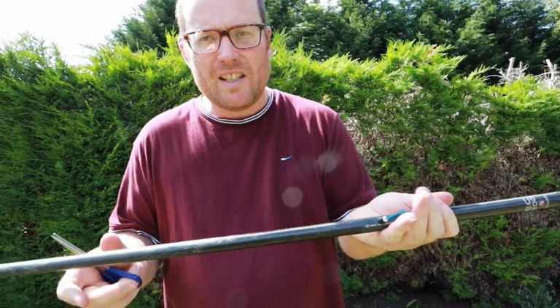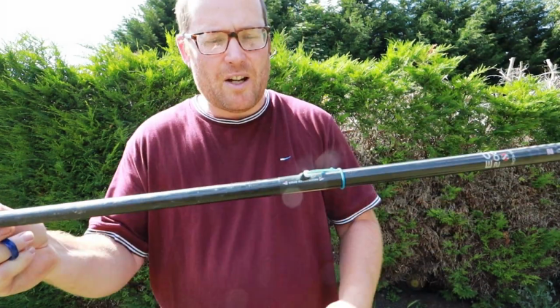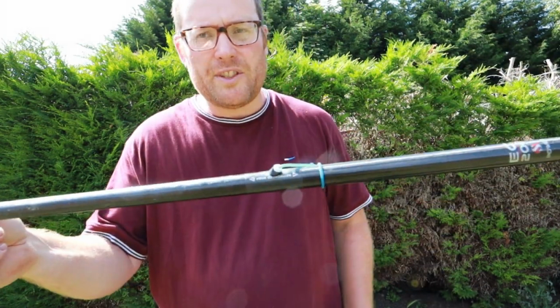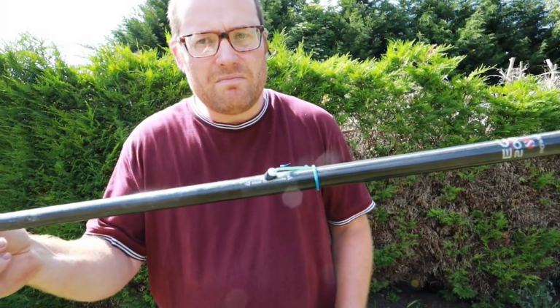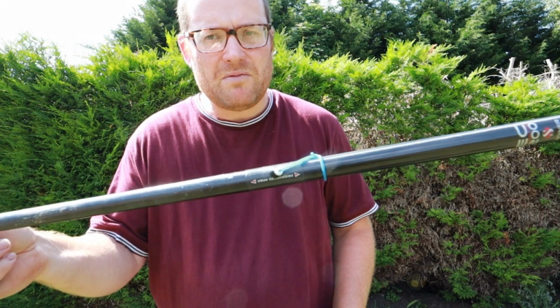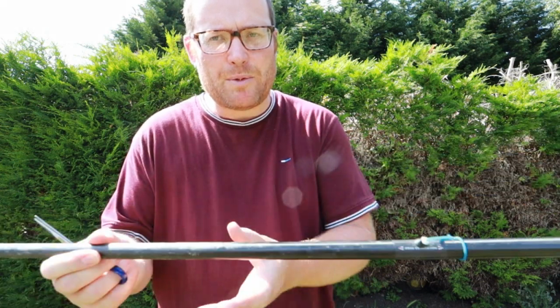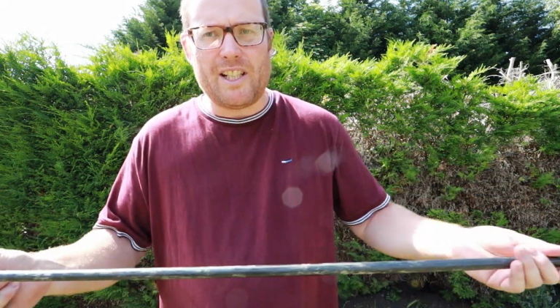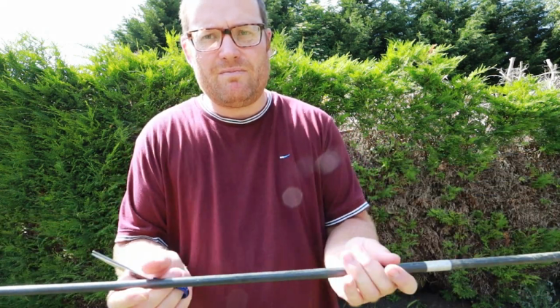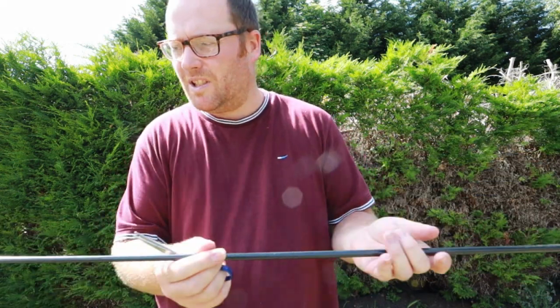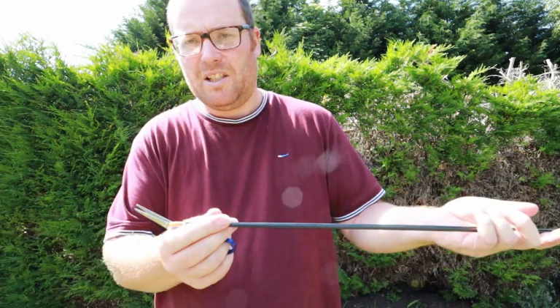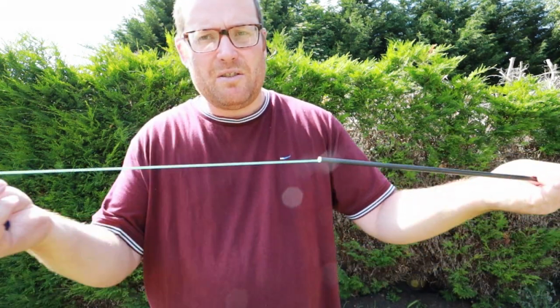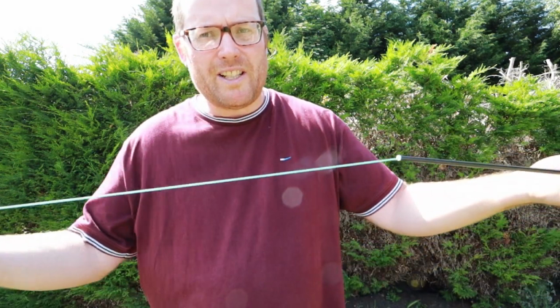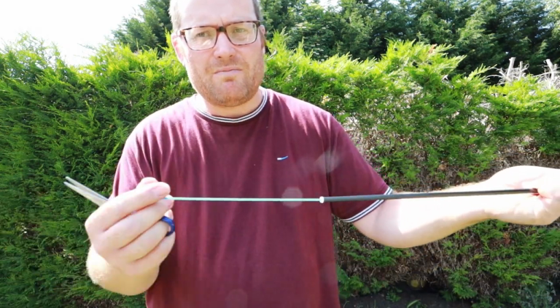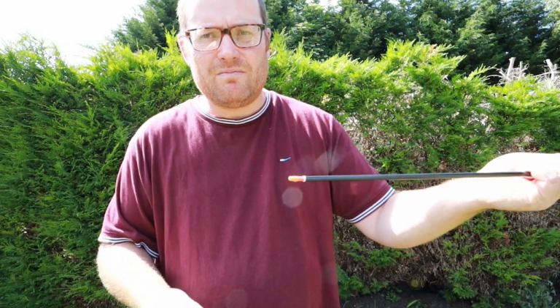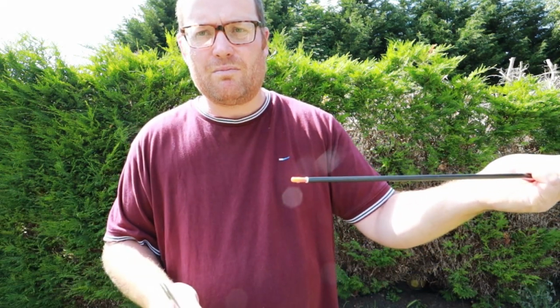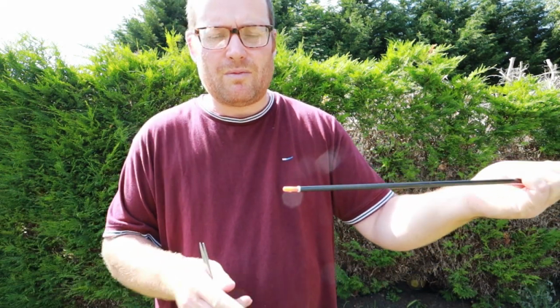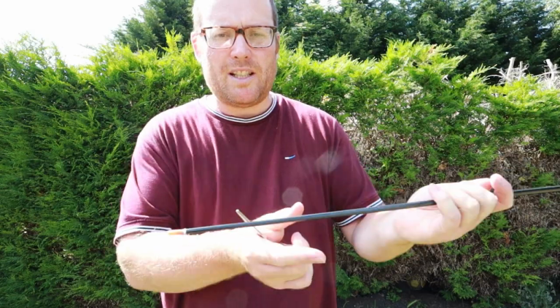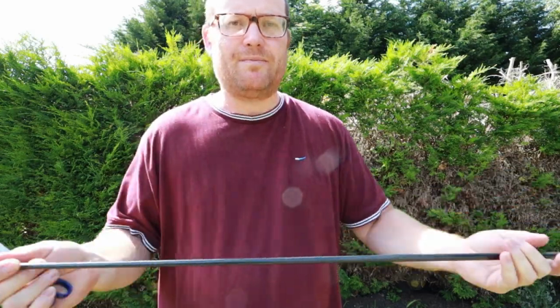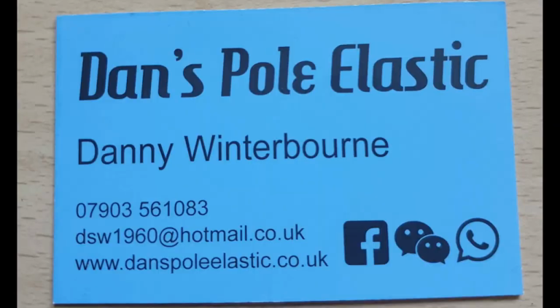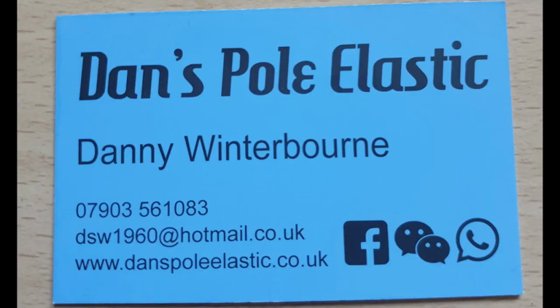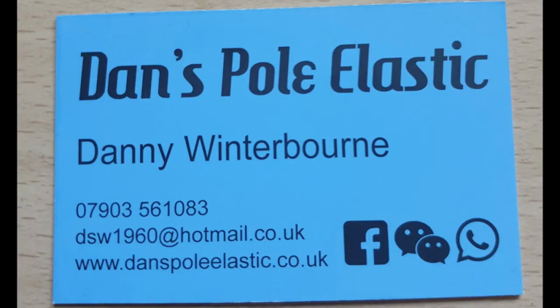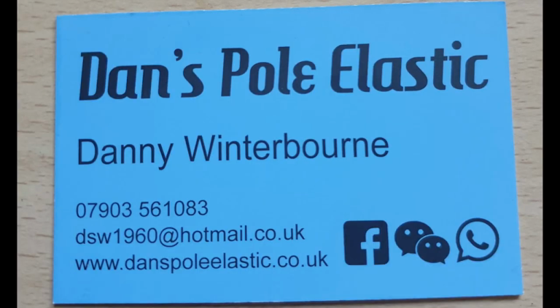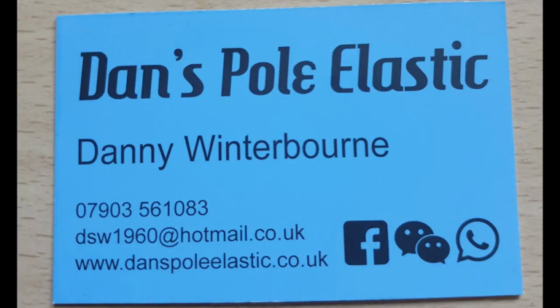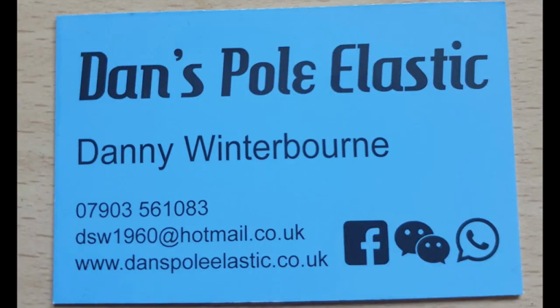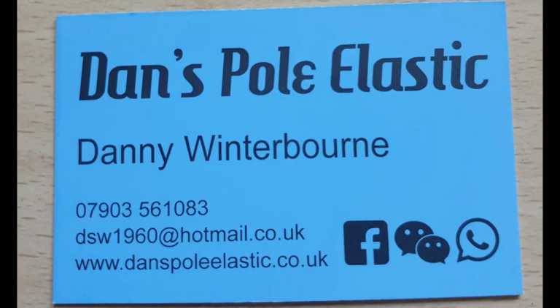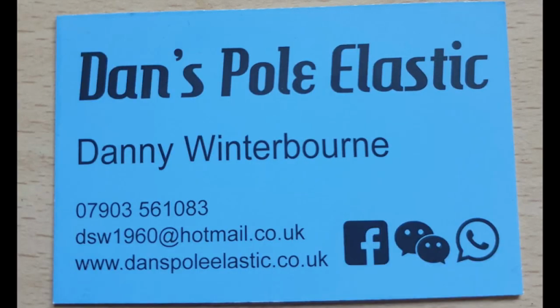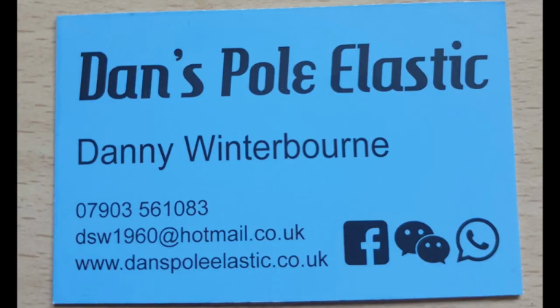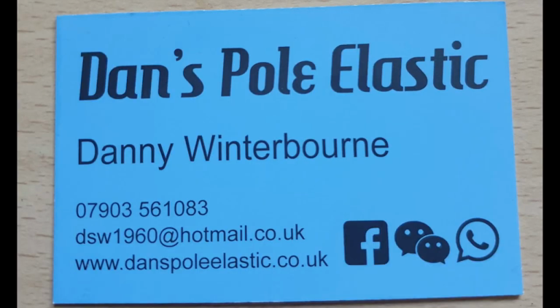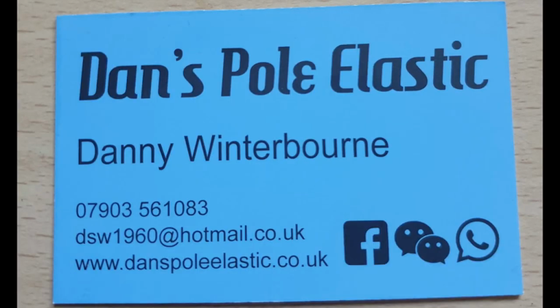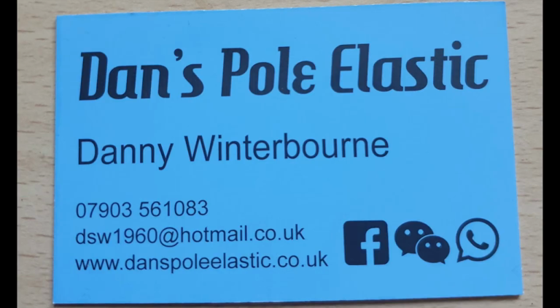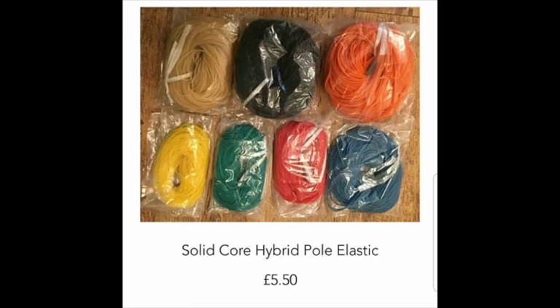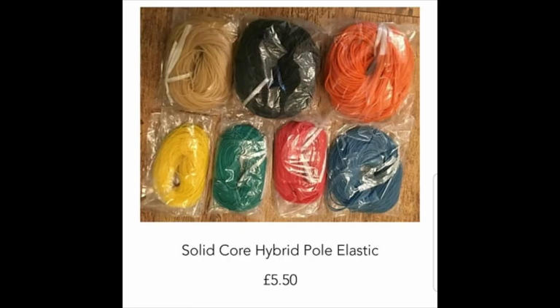Now there's absolutely no waste - happy days. Really easy way of tying pole elastic in your top kit. Hope you enjoyed the video, catch you soon.